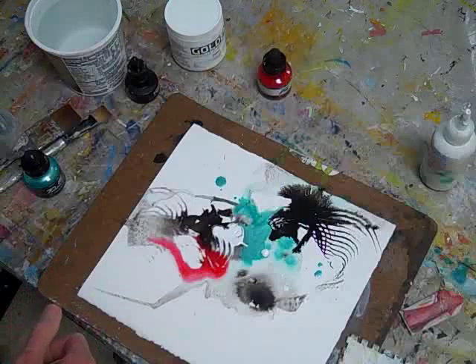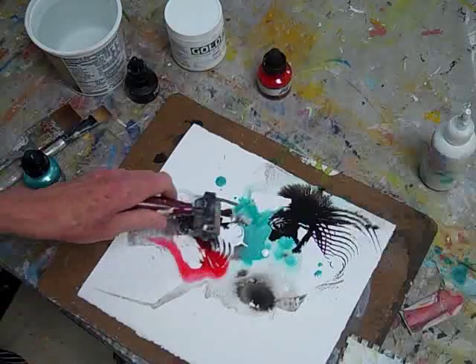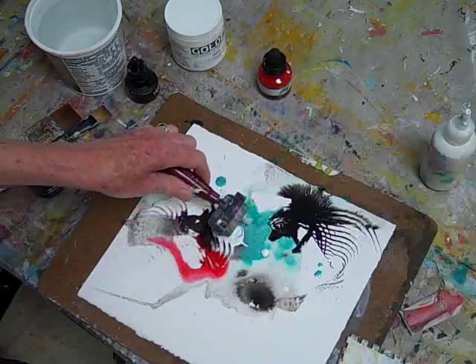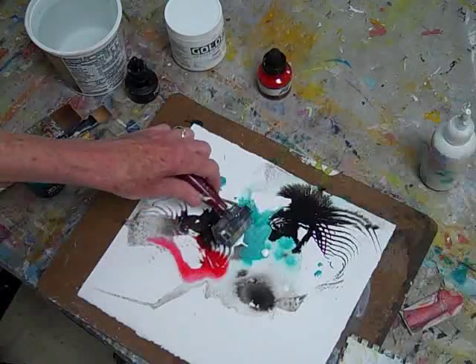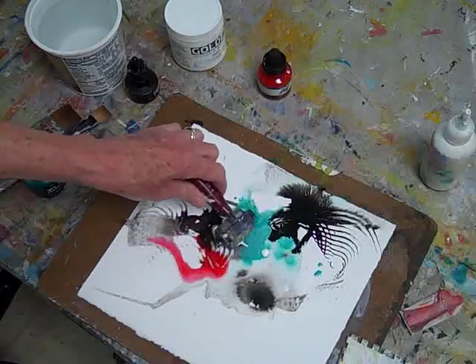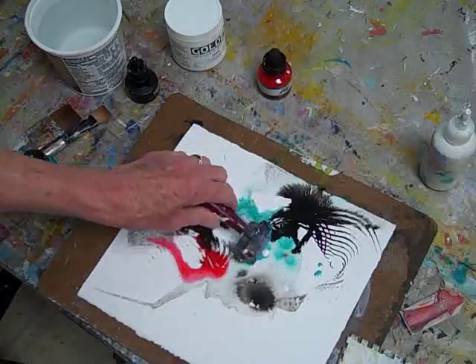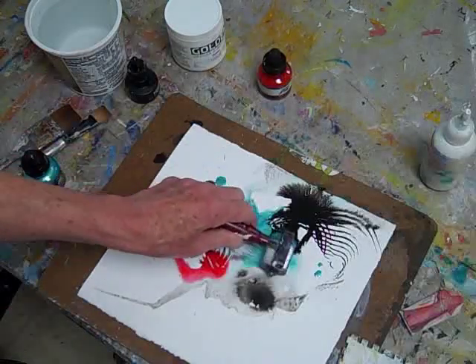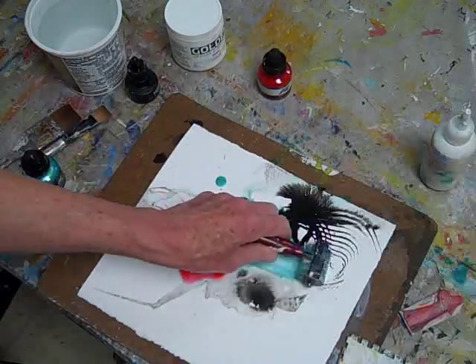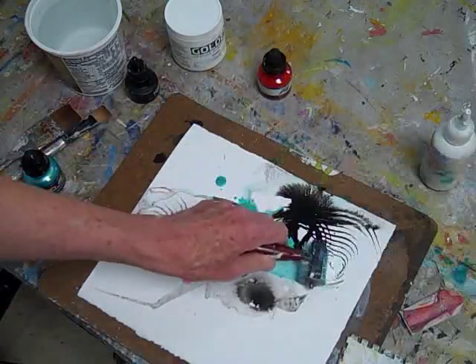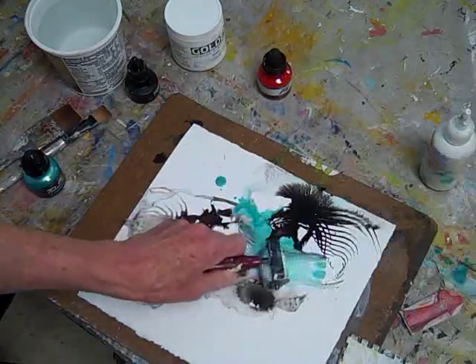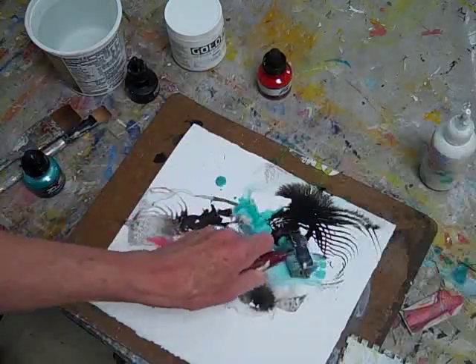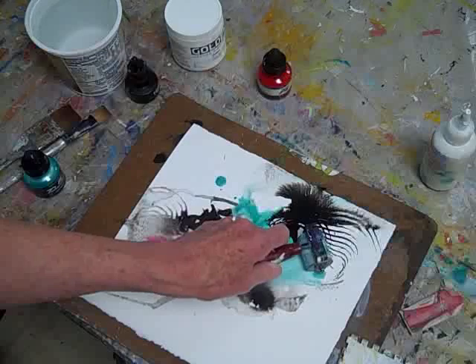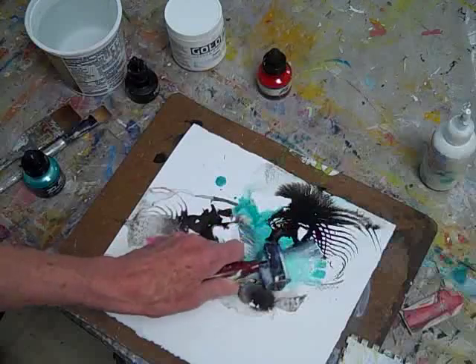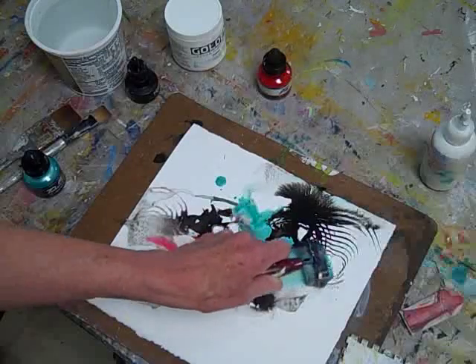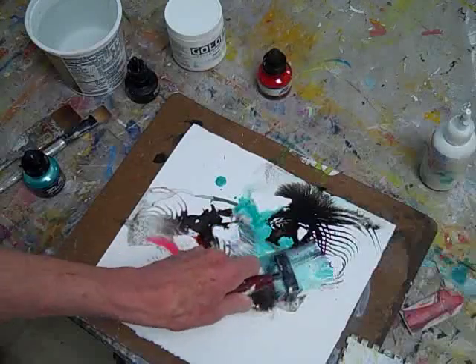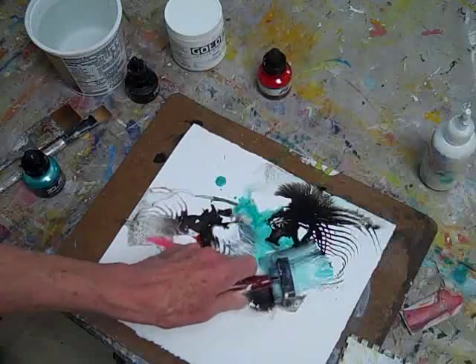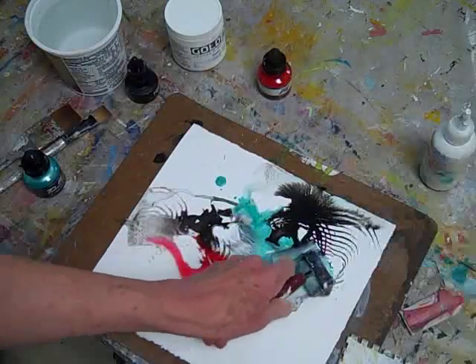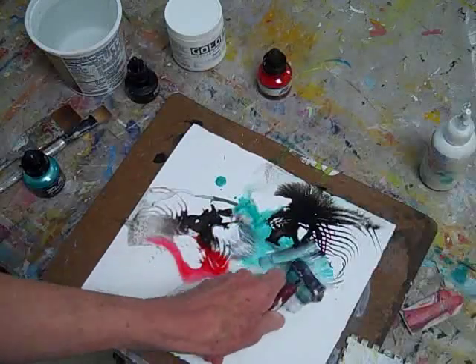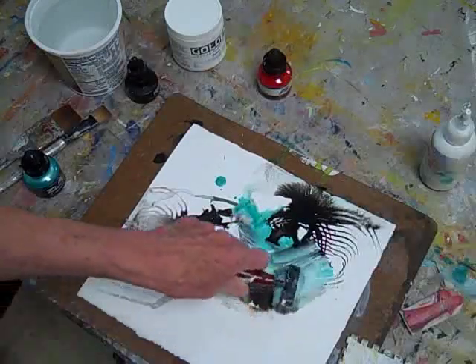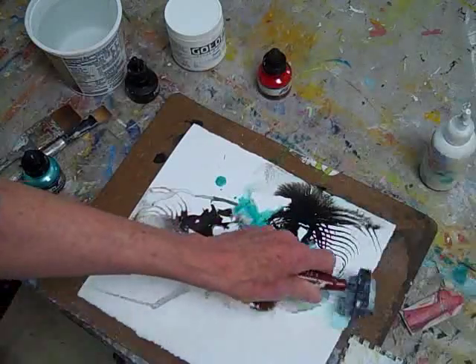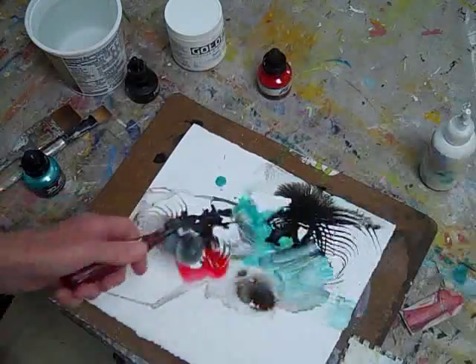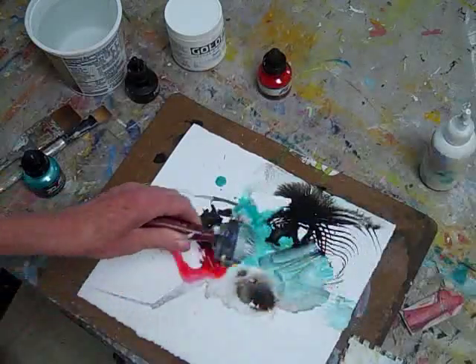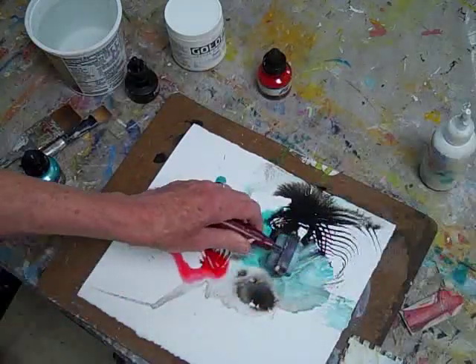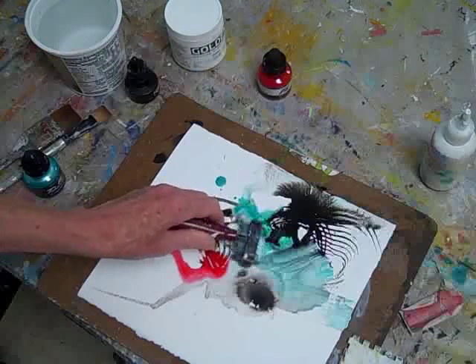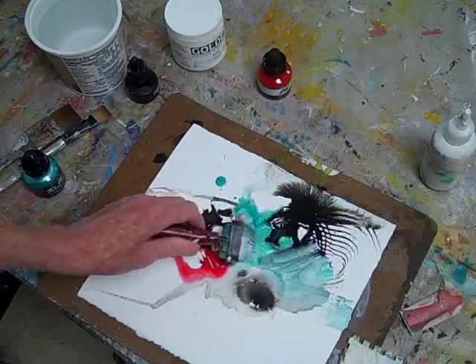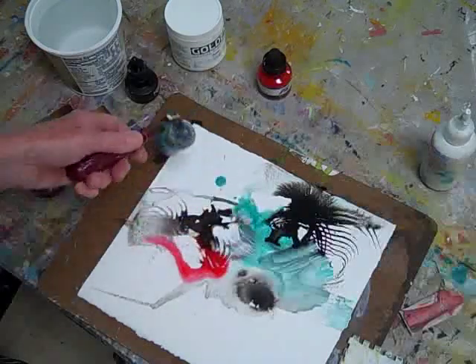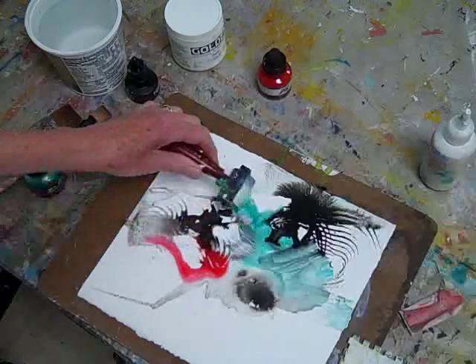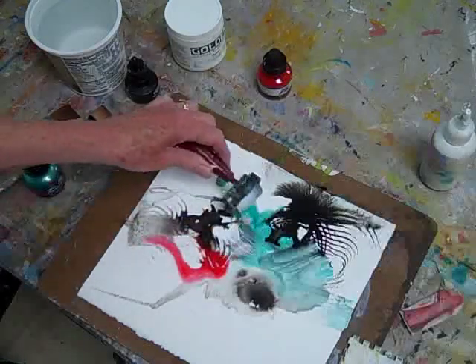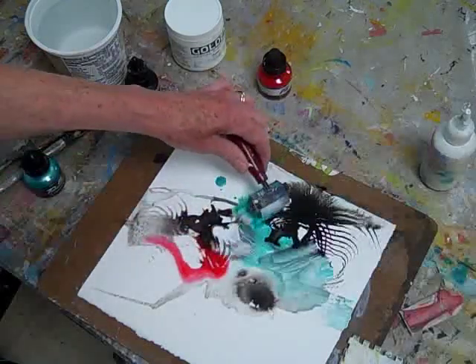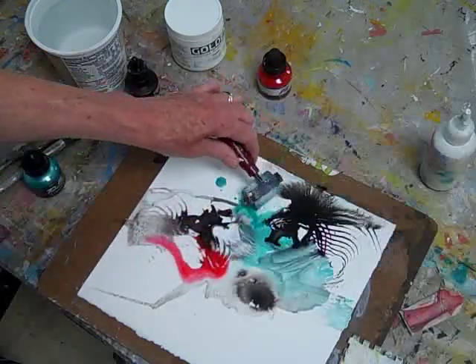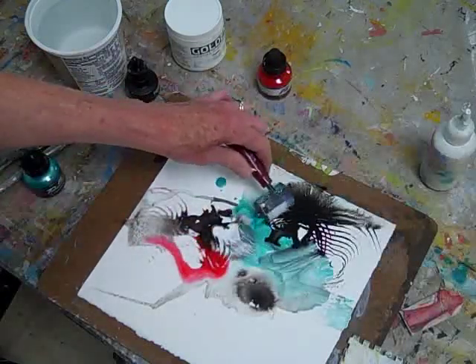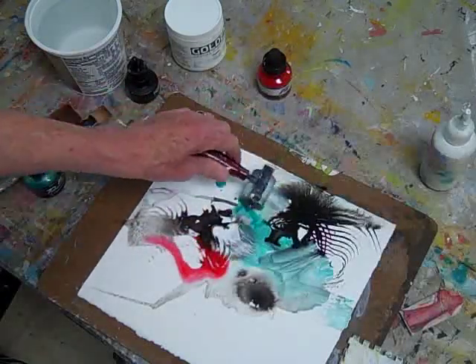The roller tool is another great way to move the pigment around on the paper, mixing it up with the gesso to get some new paint blends. And I can fill in some of the white paper this way.